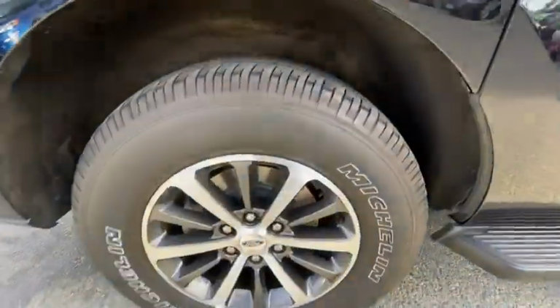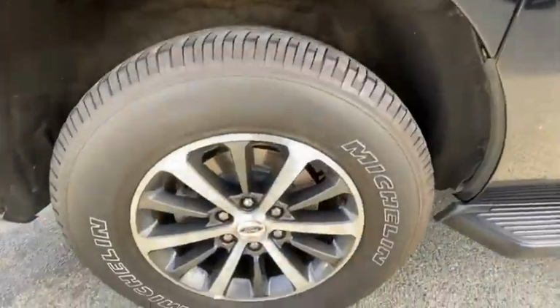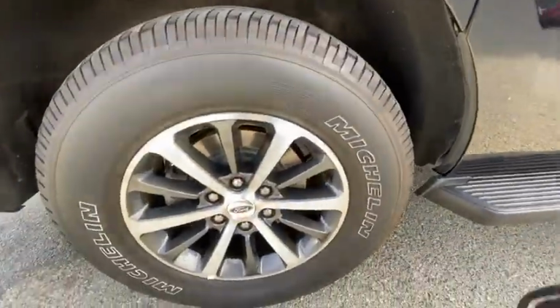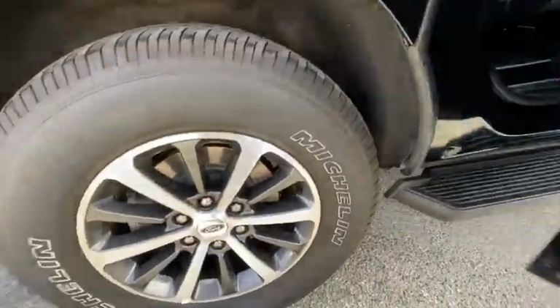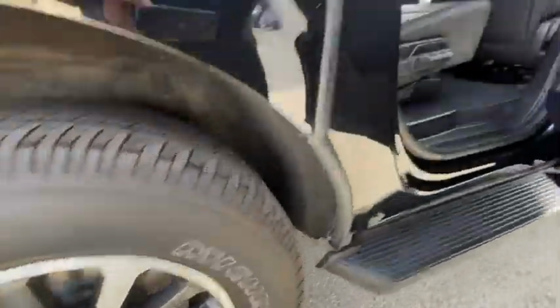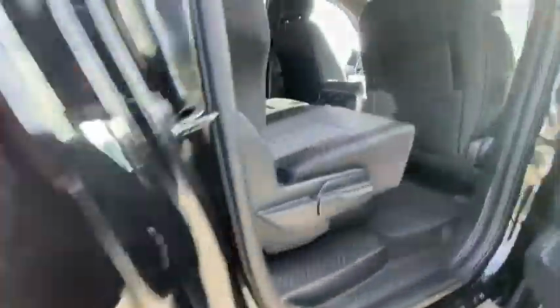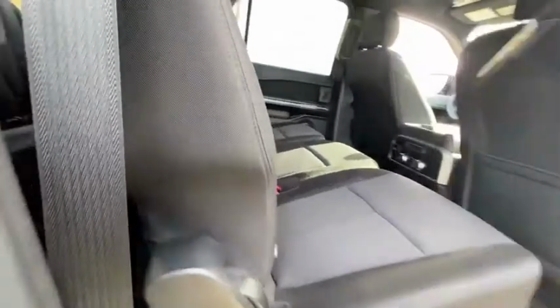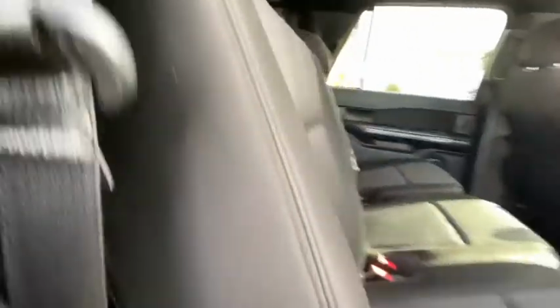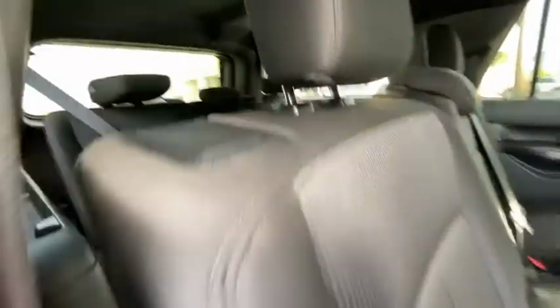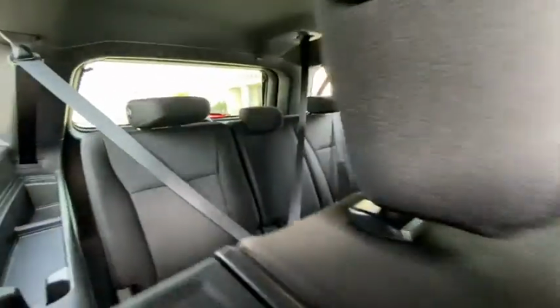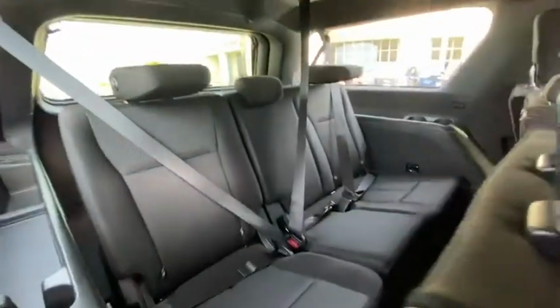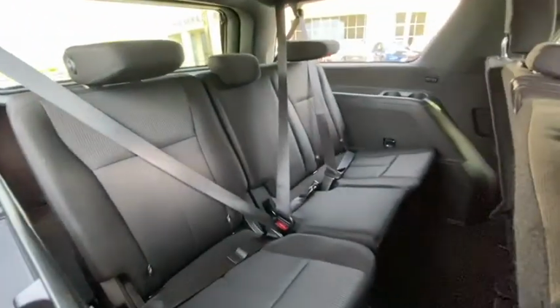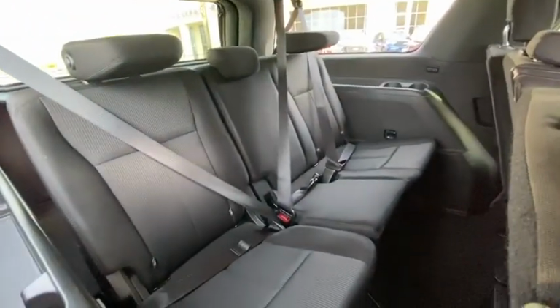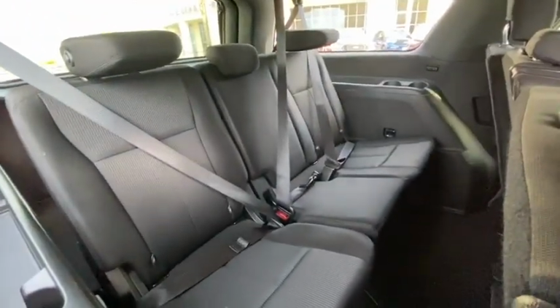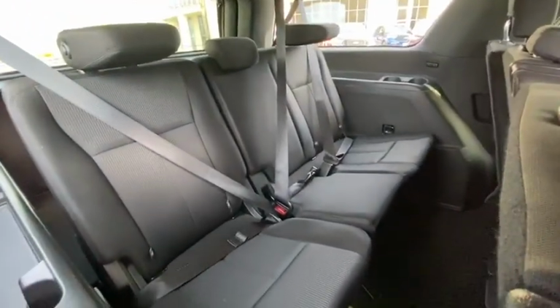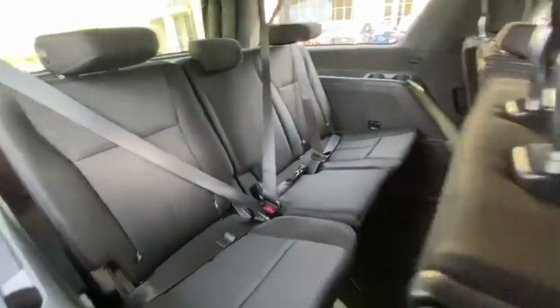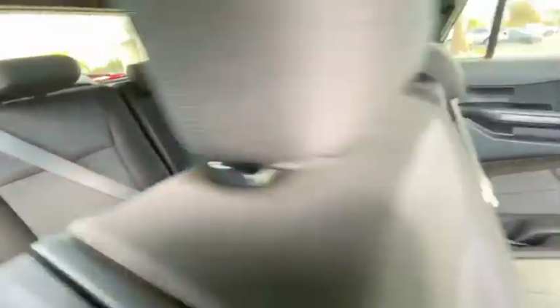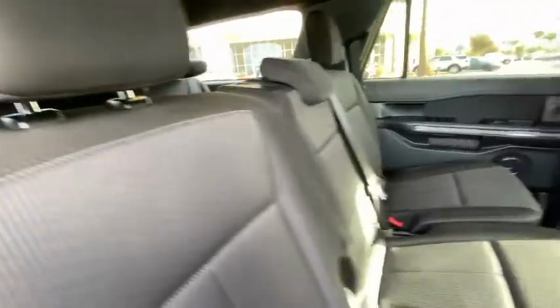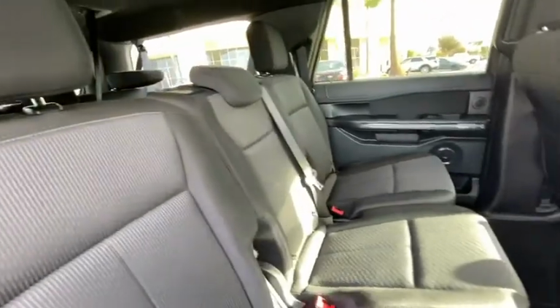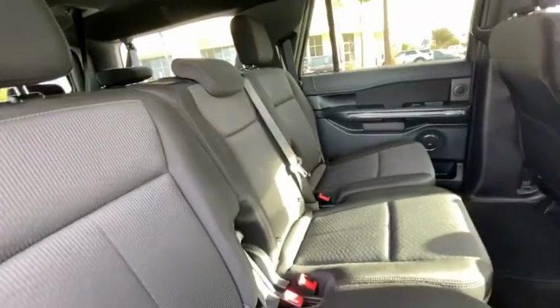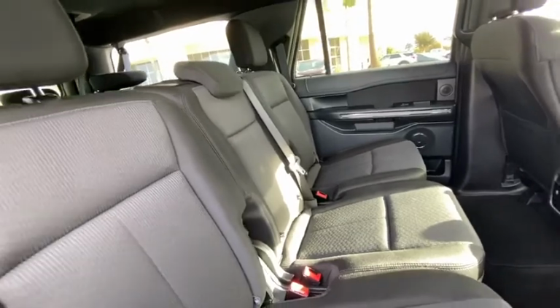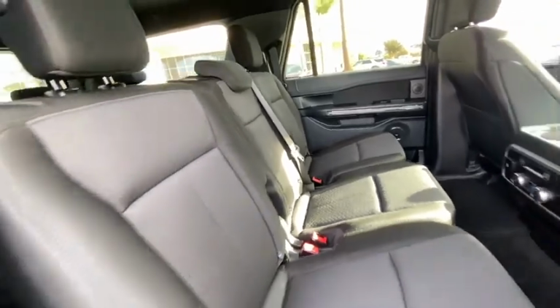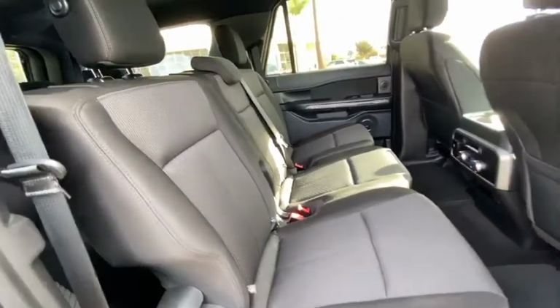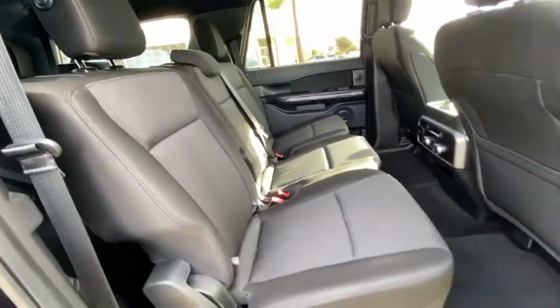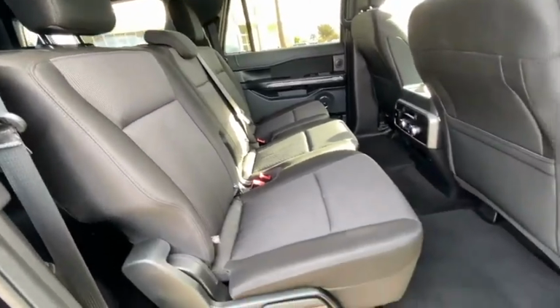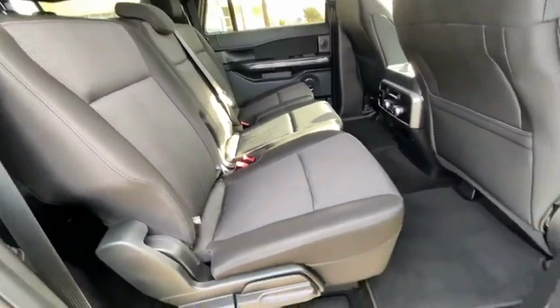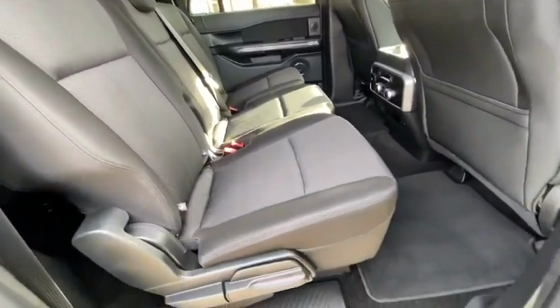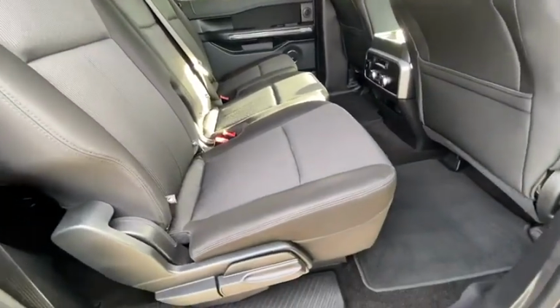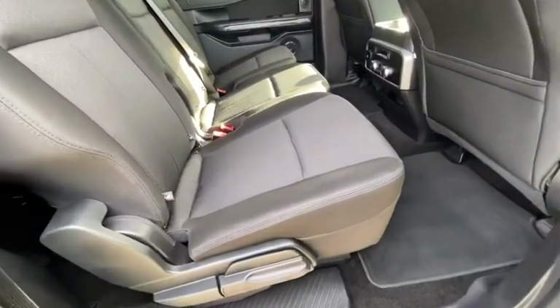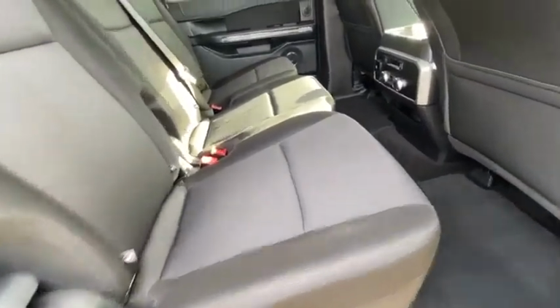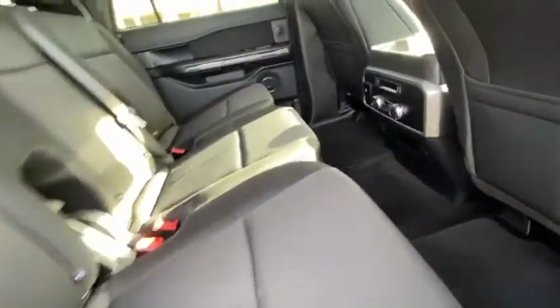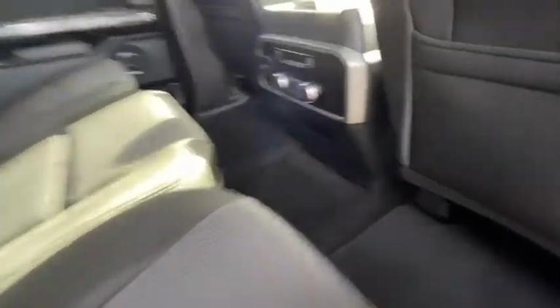Power windows. Security system. Rear window defroster. CD player. Compass. Trip computer. Fog lights. Brake assist. Remote keyless entry. Panic alarm. Overhead console. Tachometer.